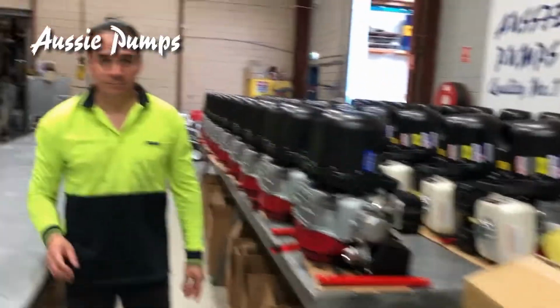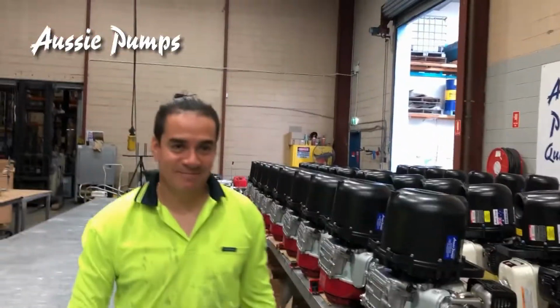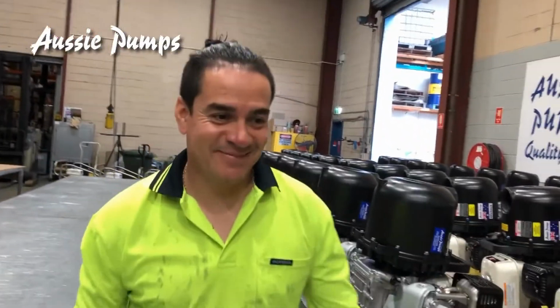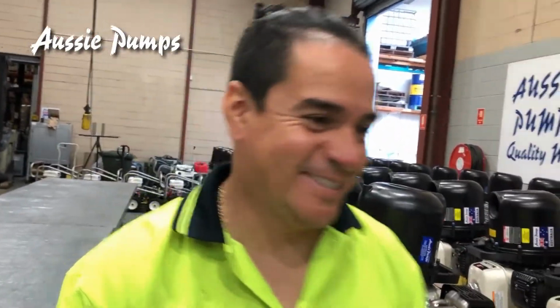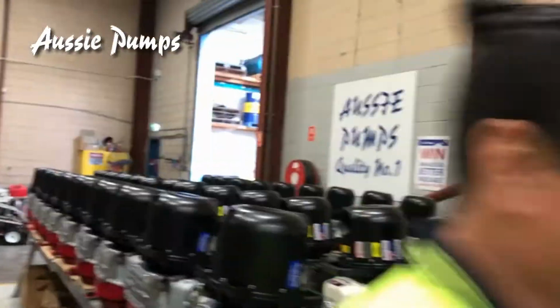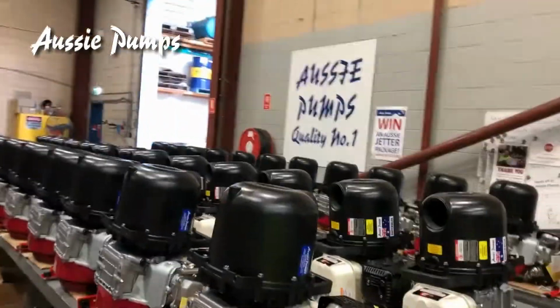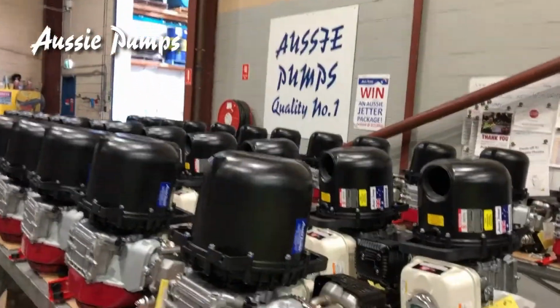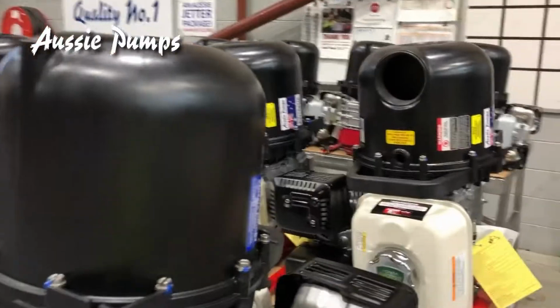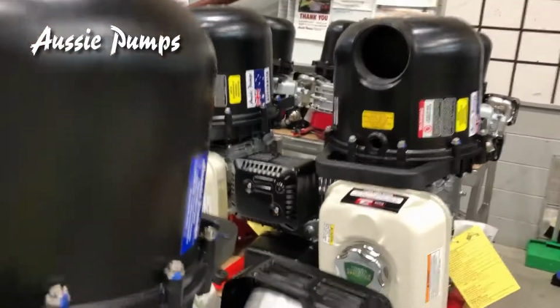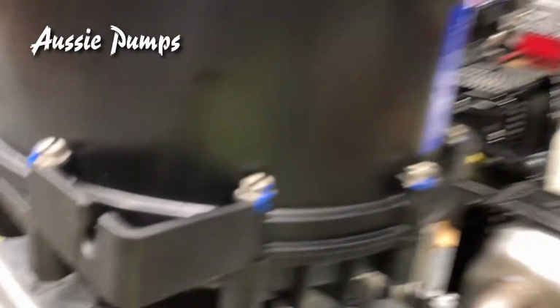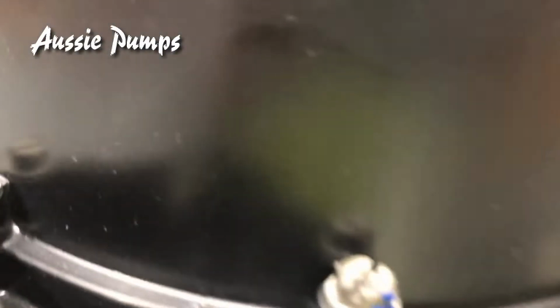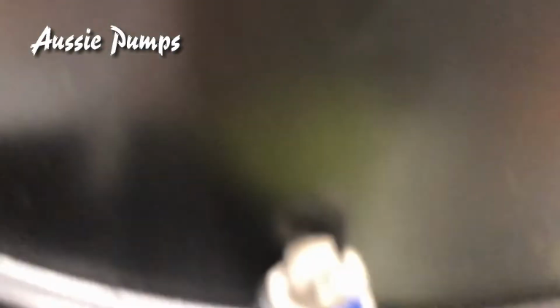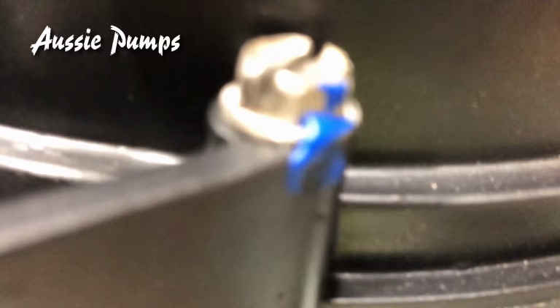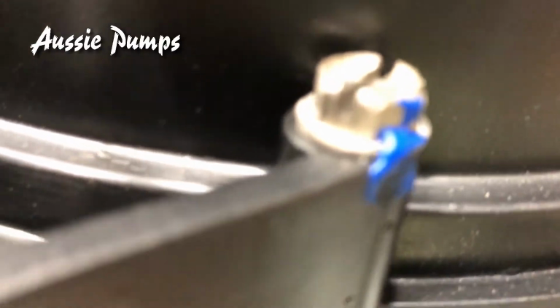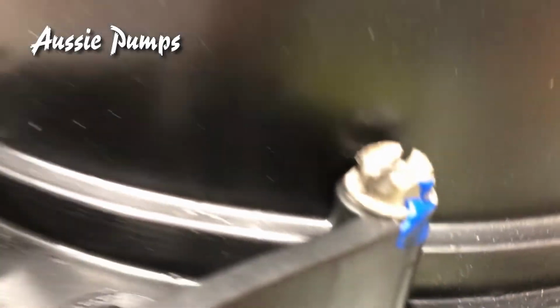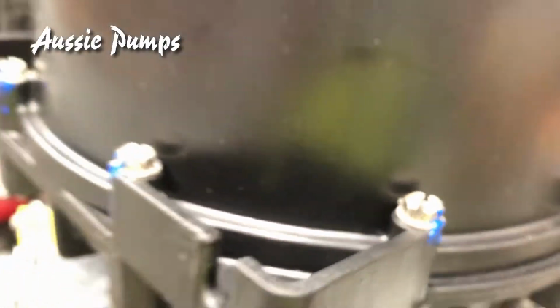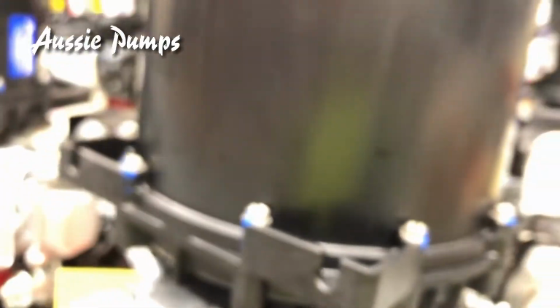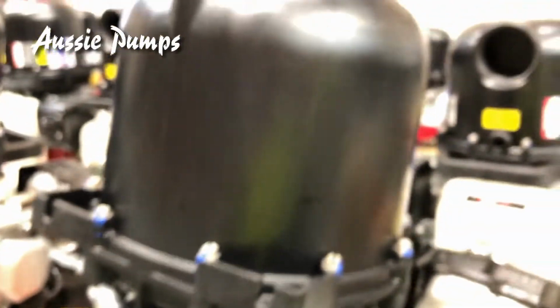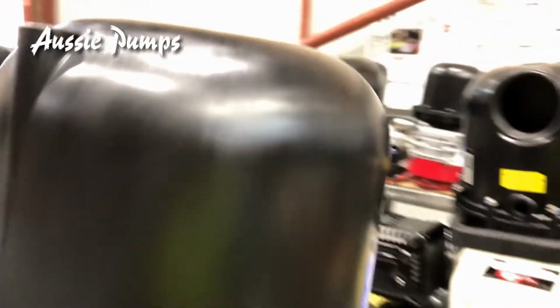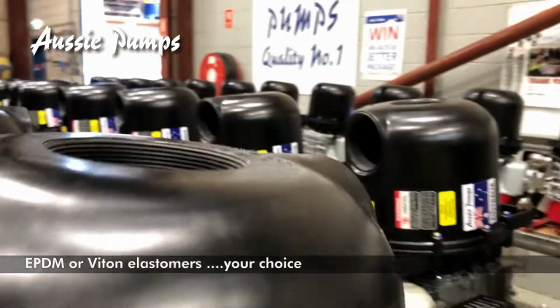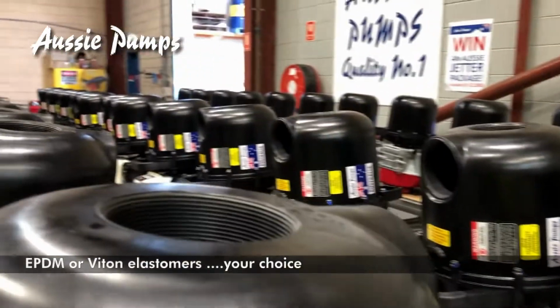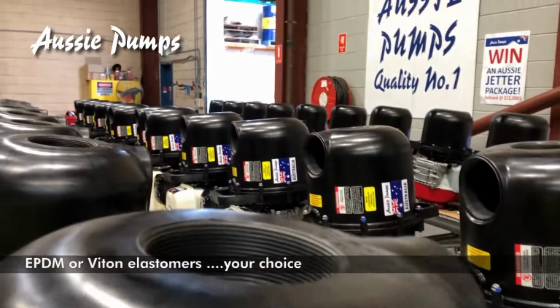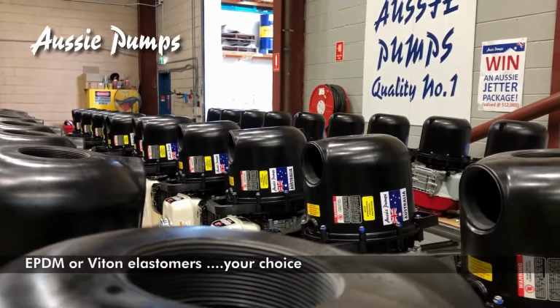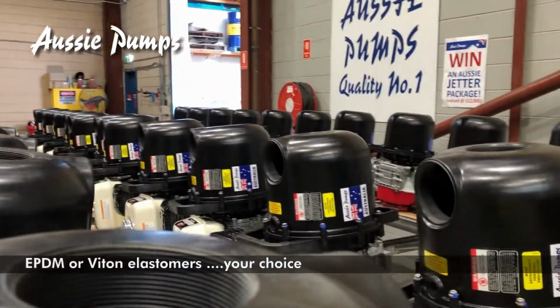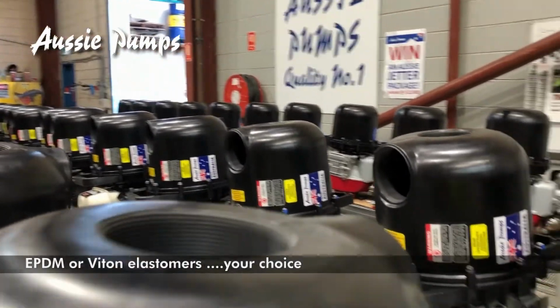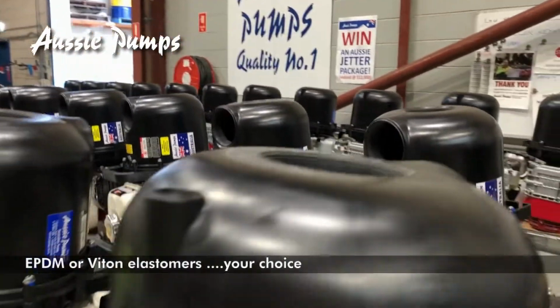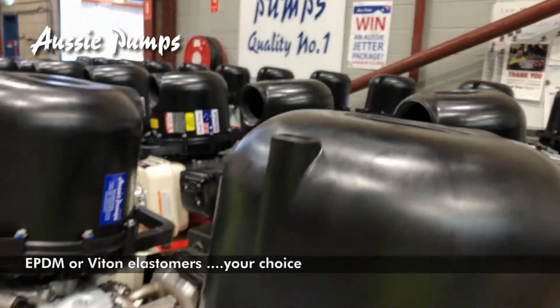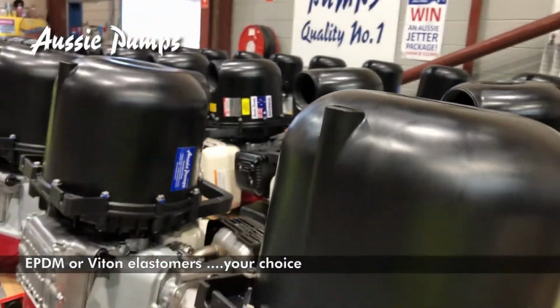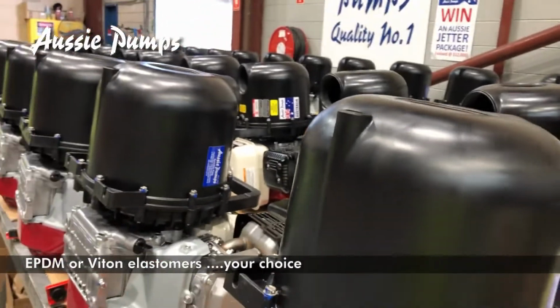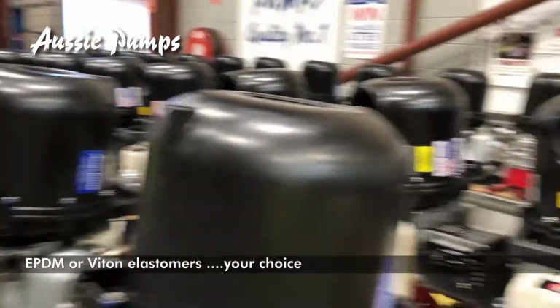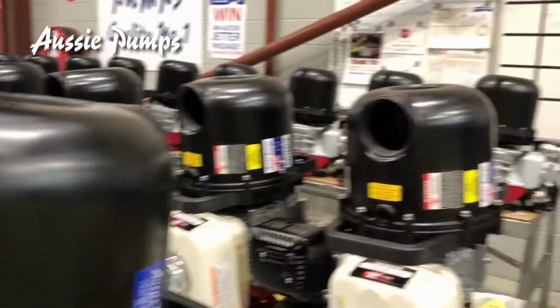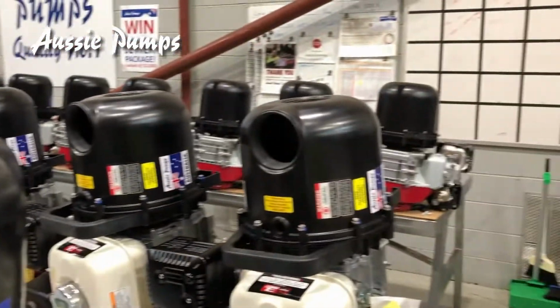They love building these pumps. And by the way, all stainless steel fasteners, as you can see, and of course they're fitted with either EPDM elastomers or Viton. Good job.